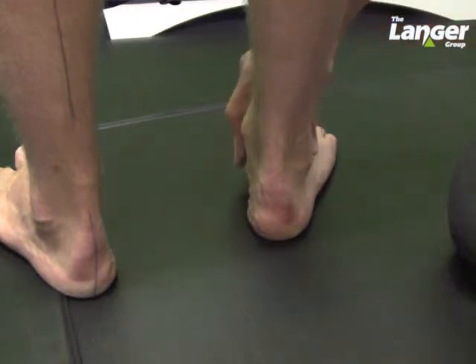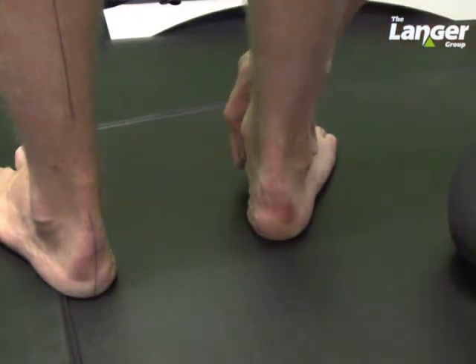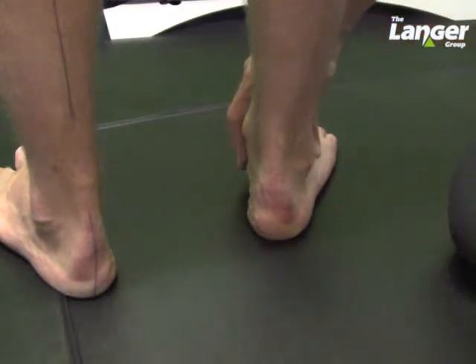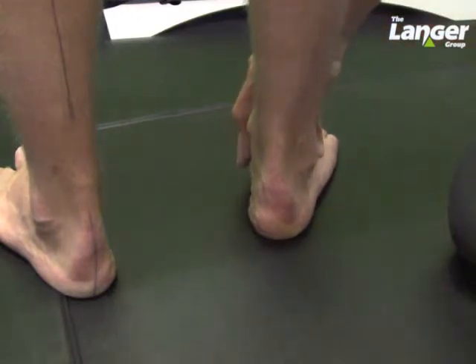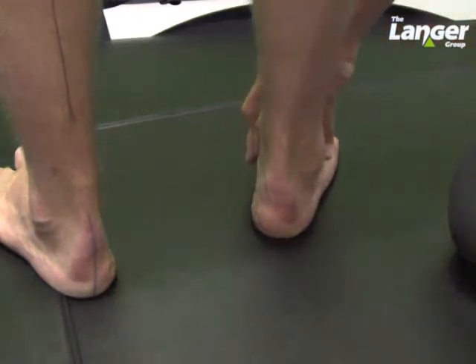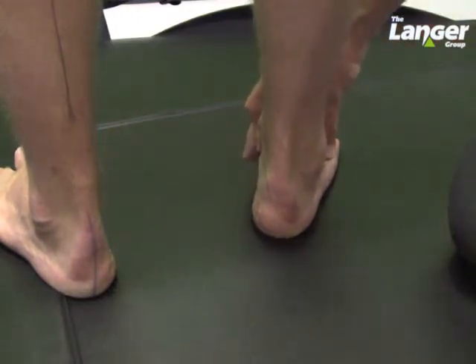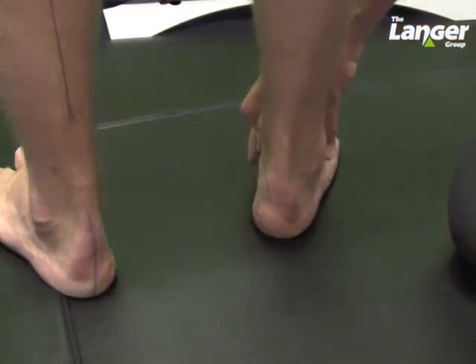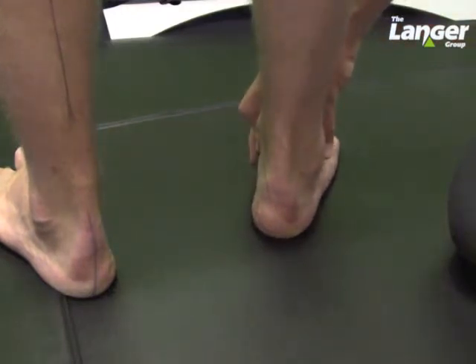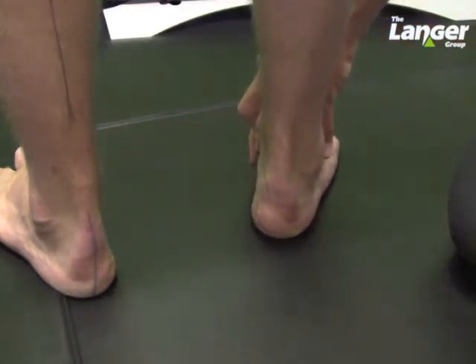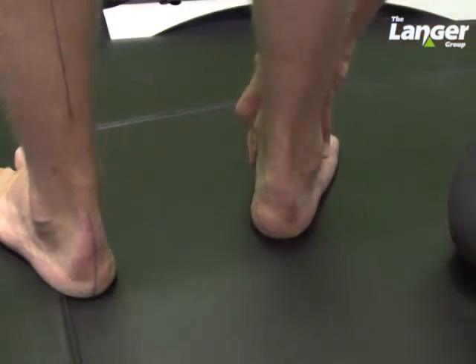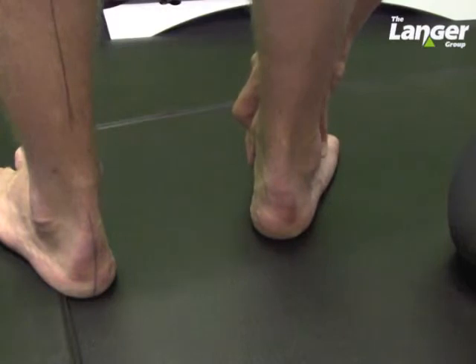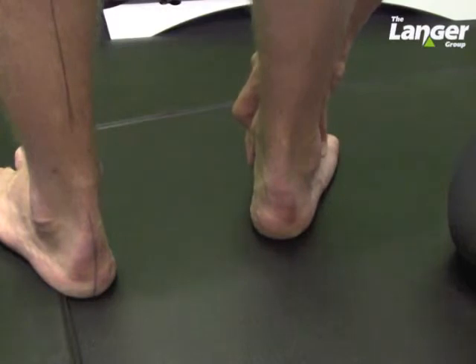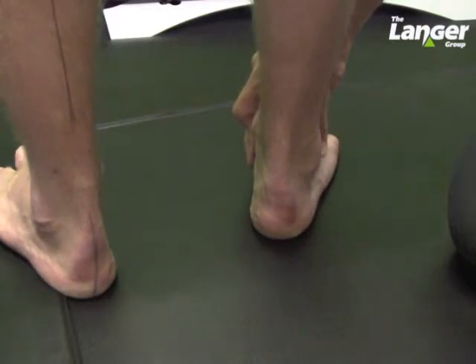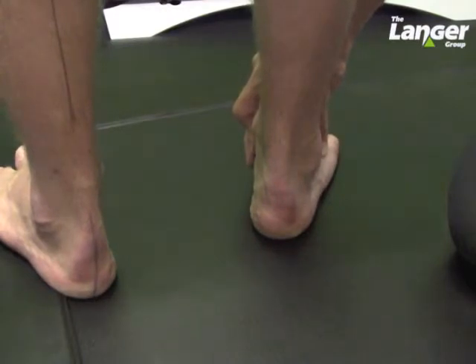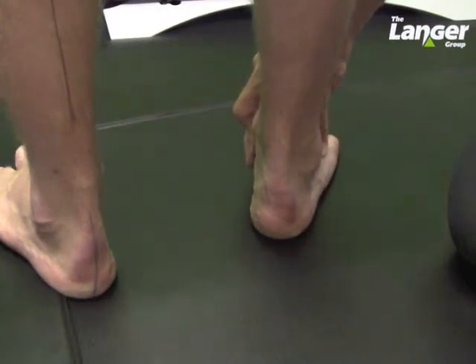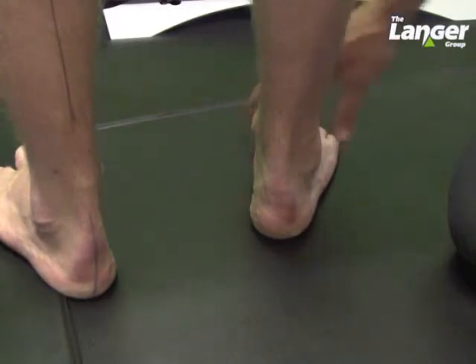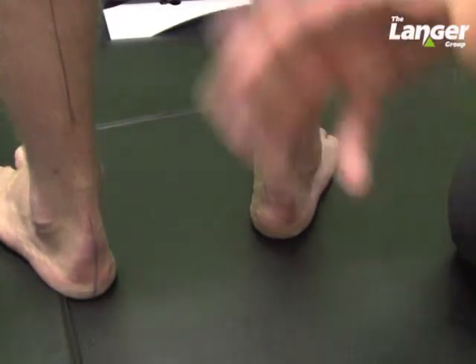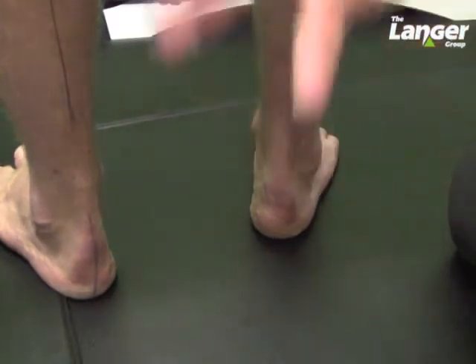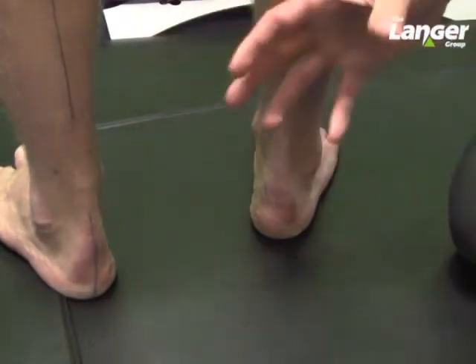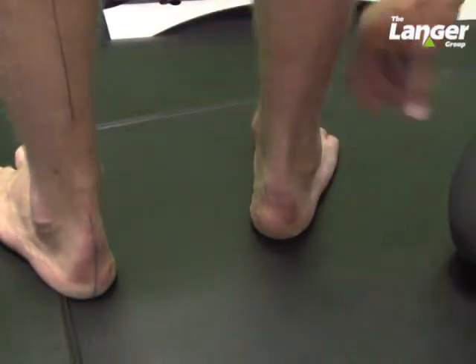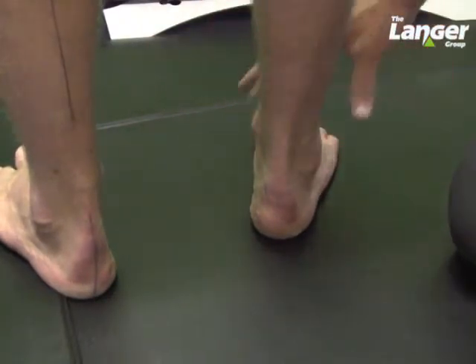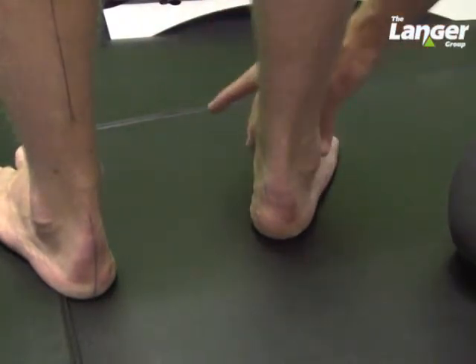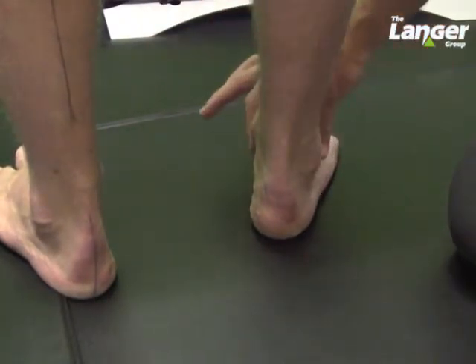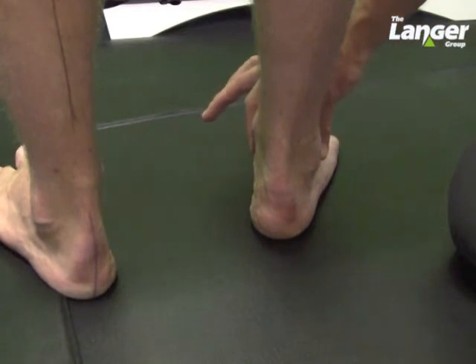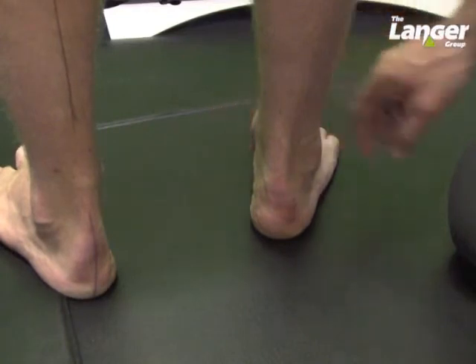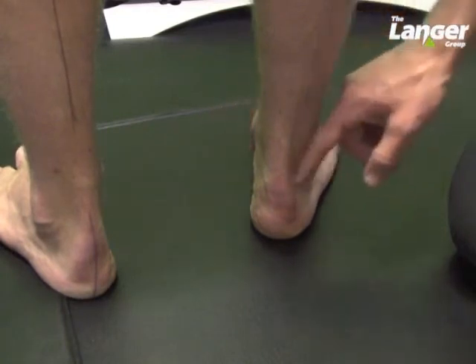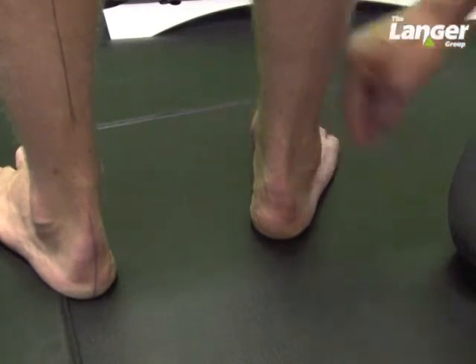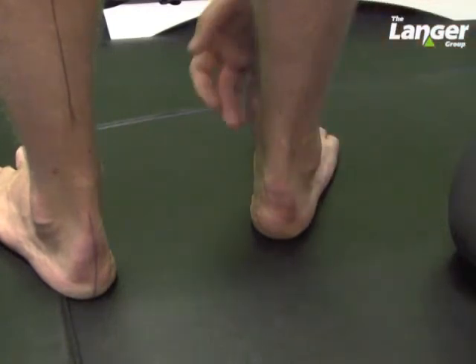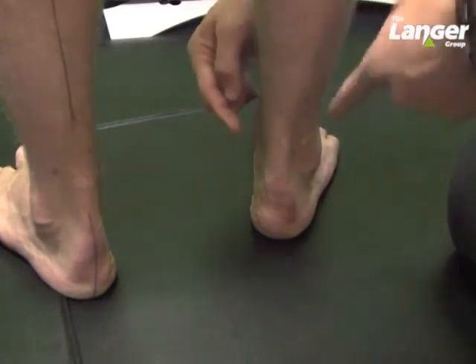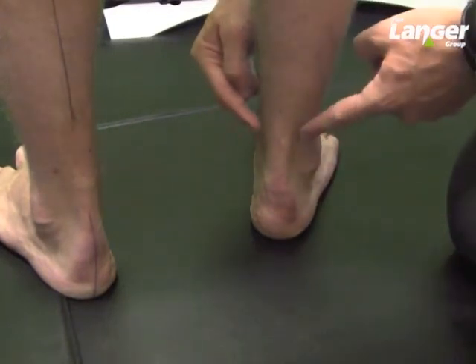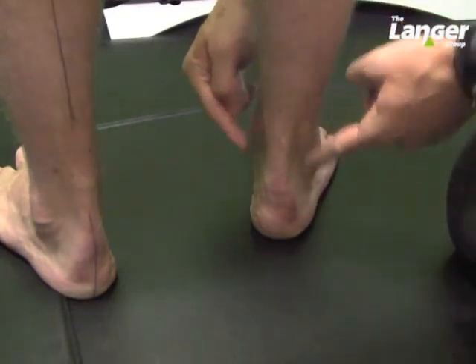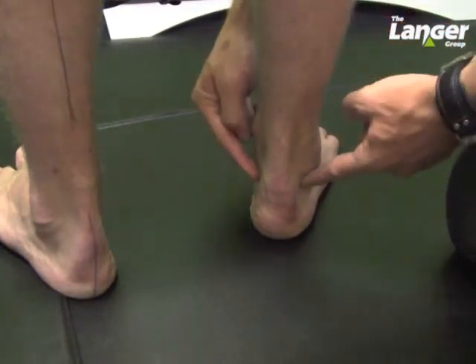If I can just rotate it out again — just hold that there — very slowly just back in, hold that position. An additional feature now of looking at subtalar neutral is that we've got equality between these curves.